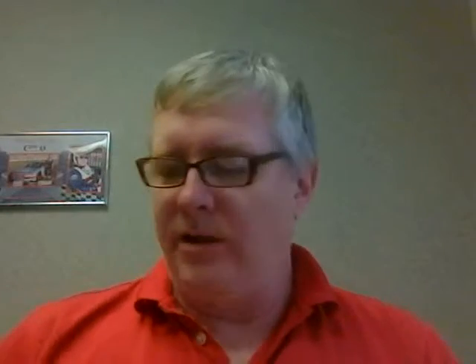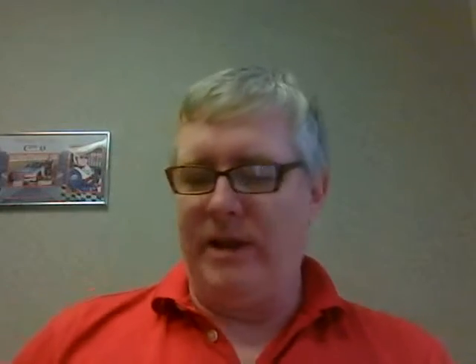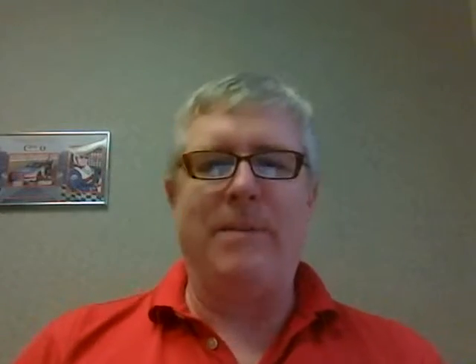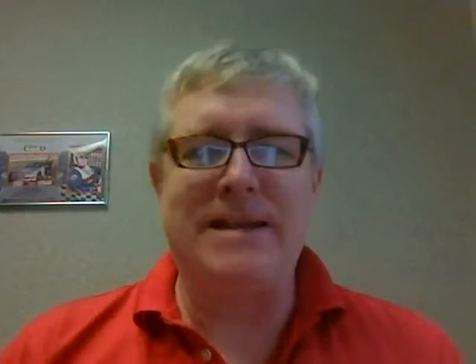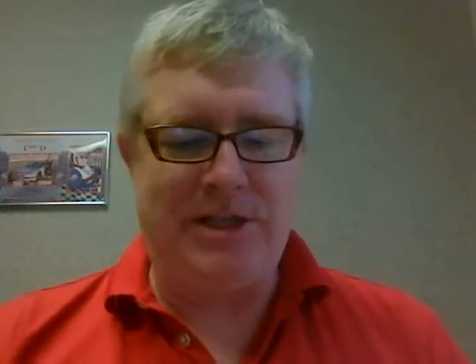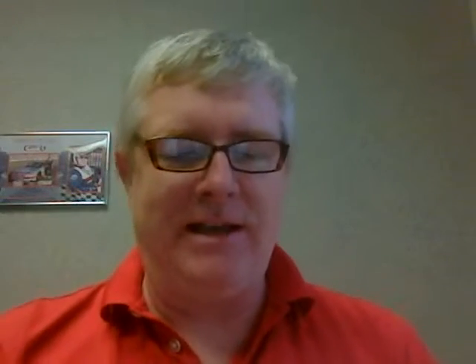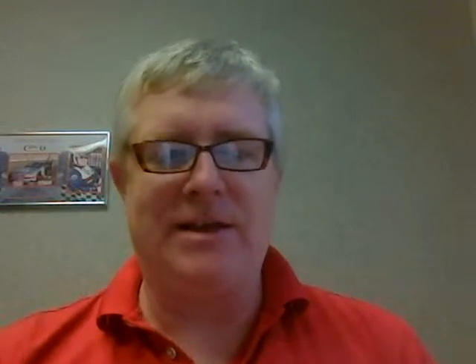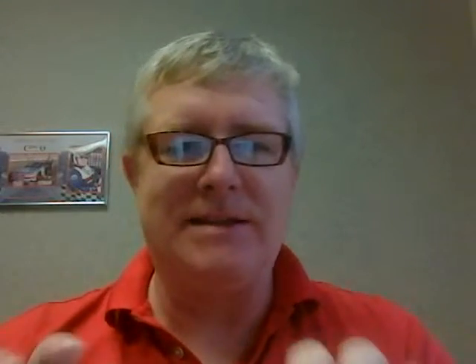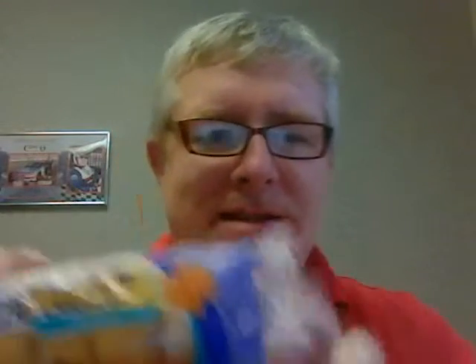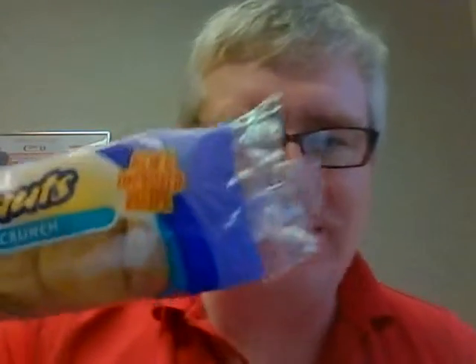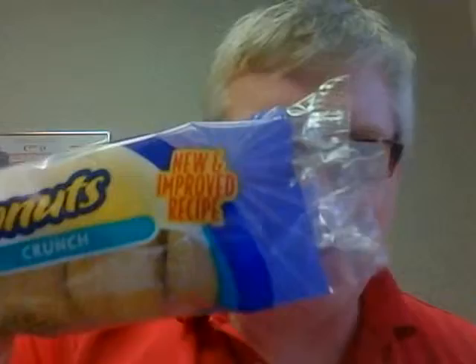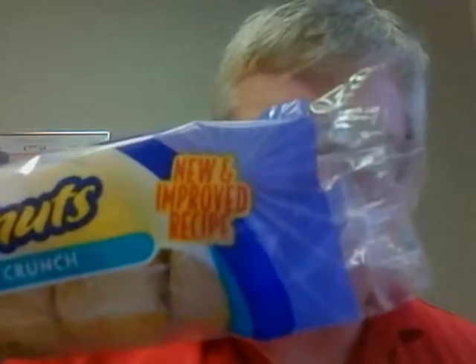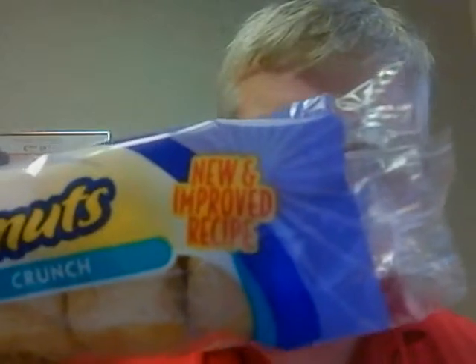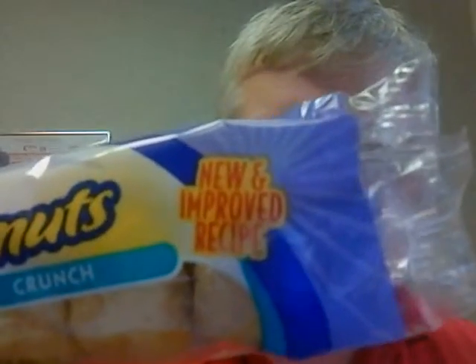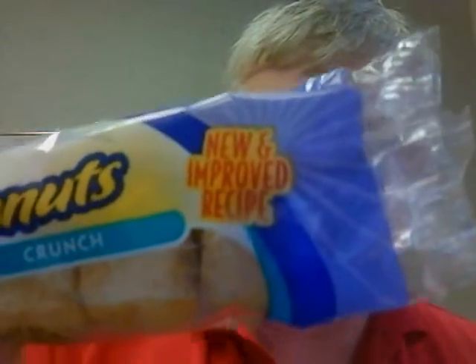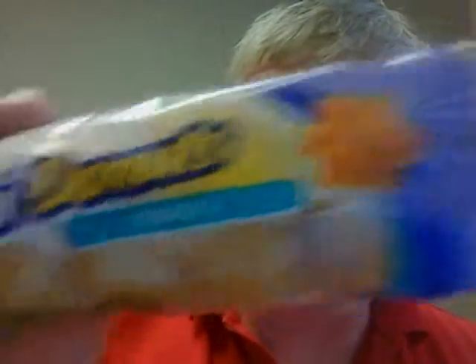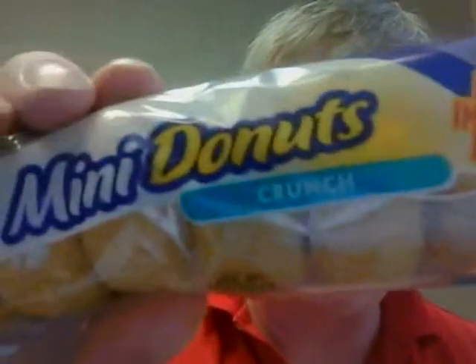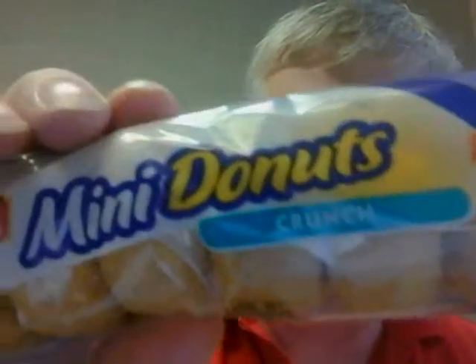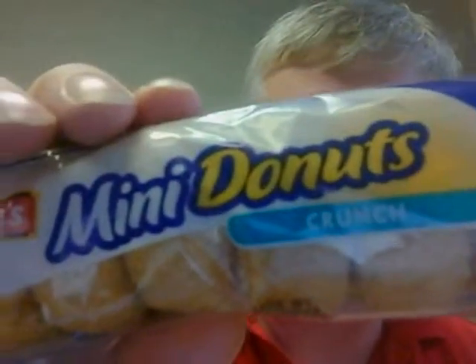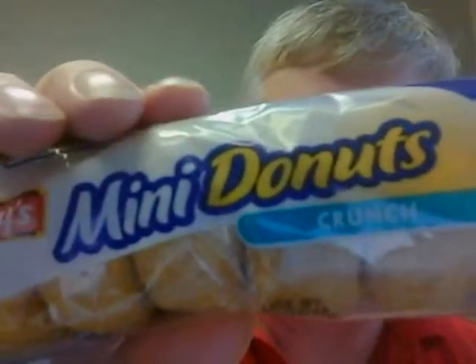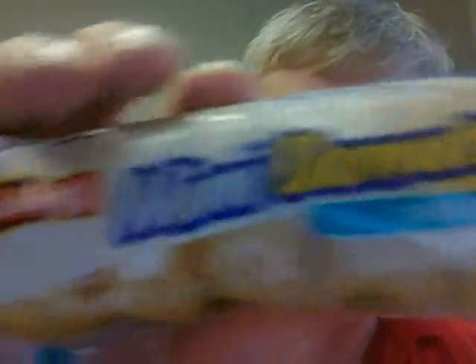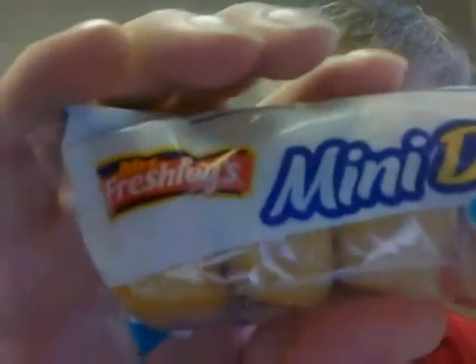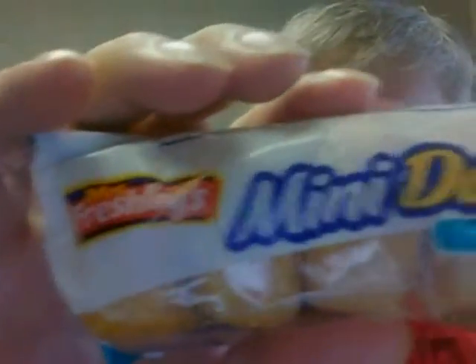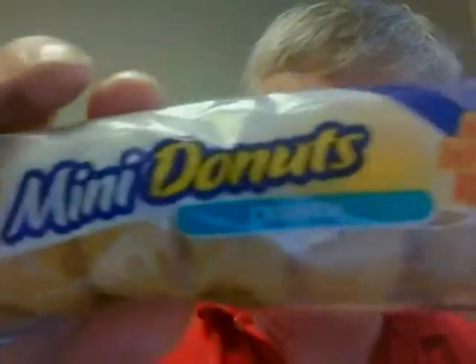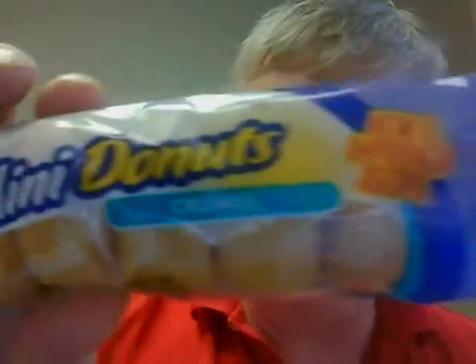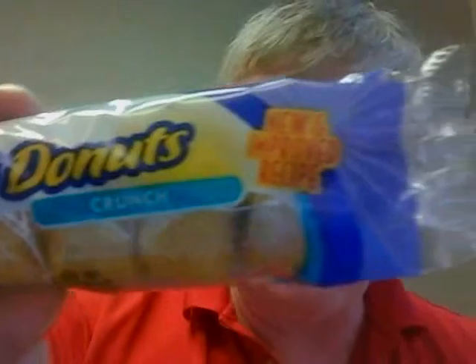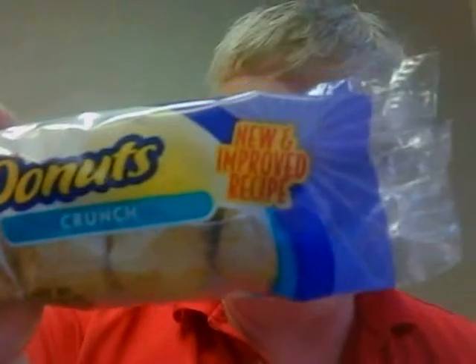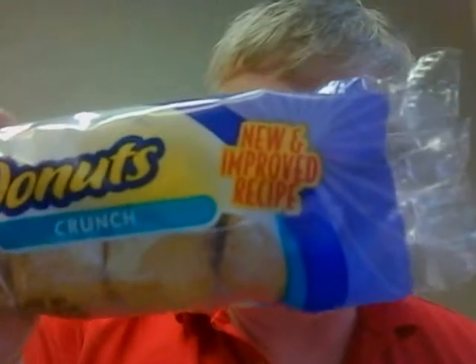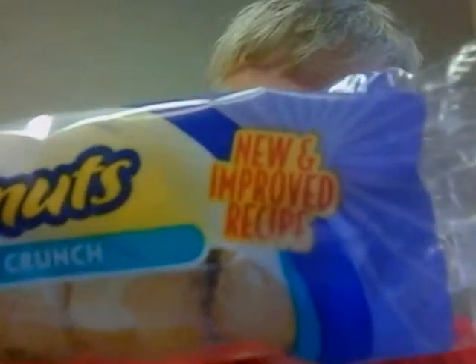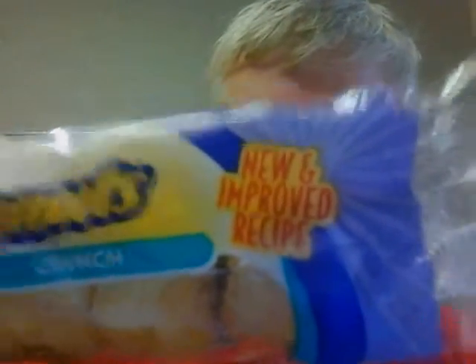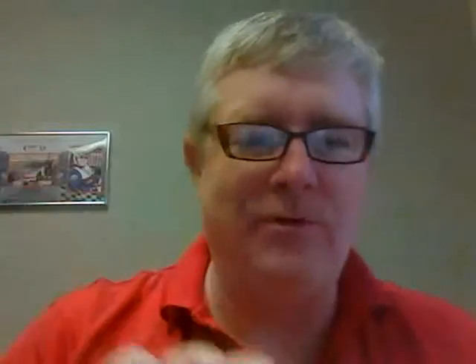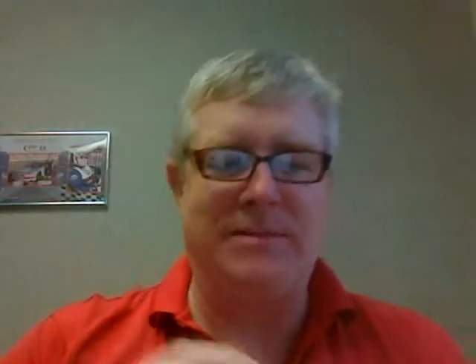Good morning. I went by the snack machine and I saw this — look what it says on it: 'New and improved recipe.' That's got to be good. So it's a Mini Donuts Crunch. These are crunchy donuts, so let's see if they are crunchy with that new and improved recipe.